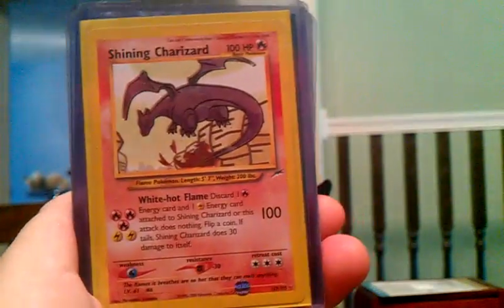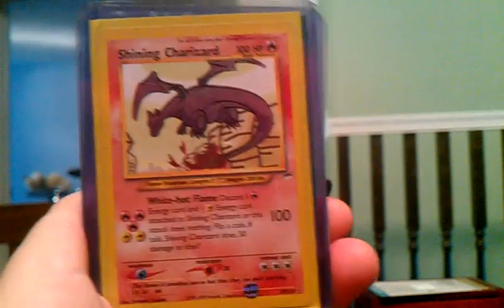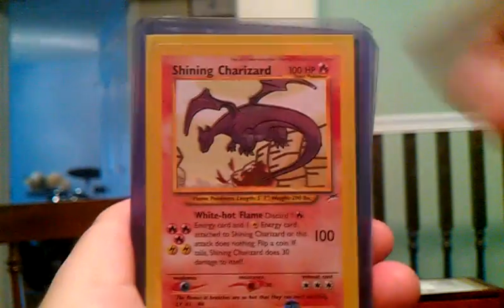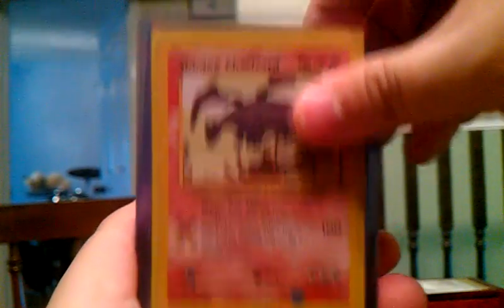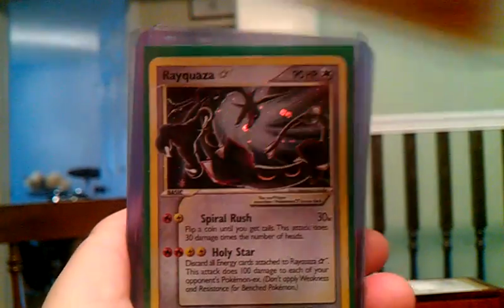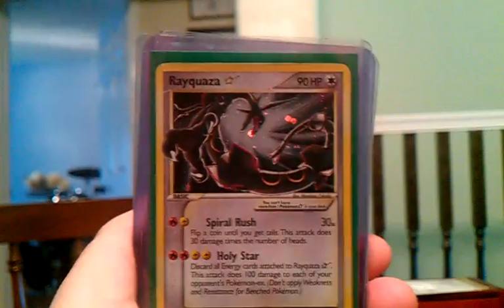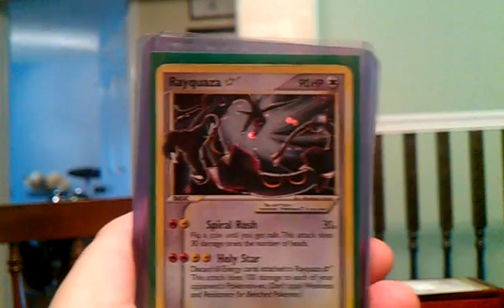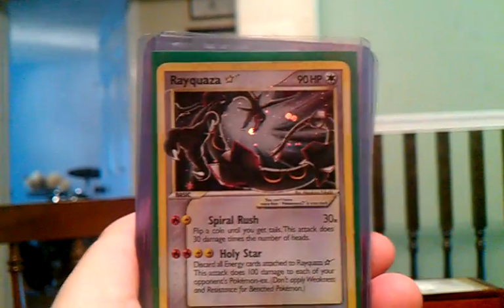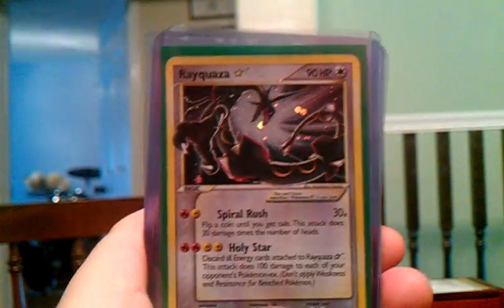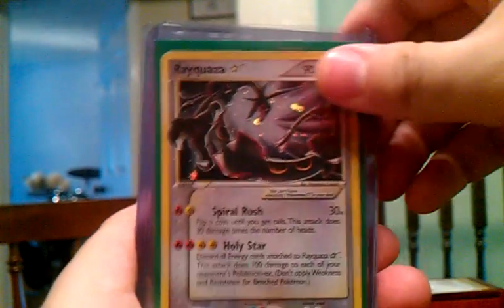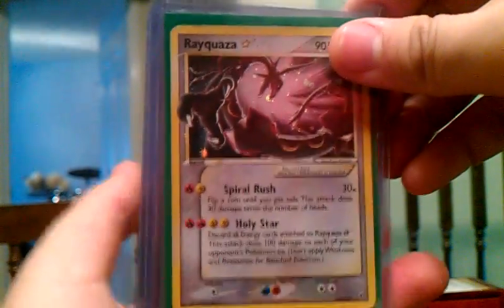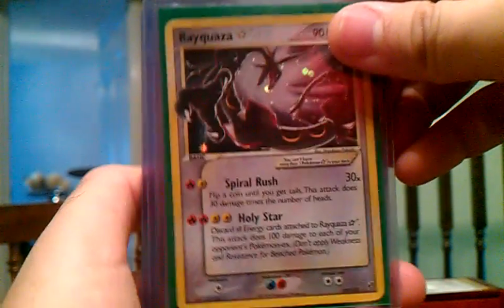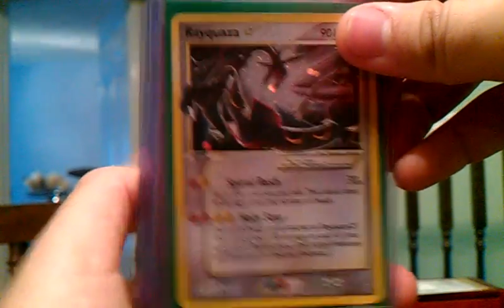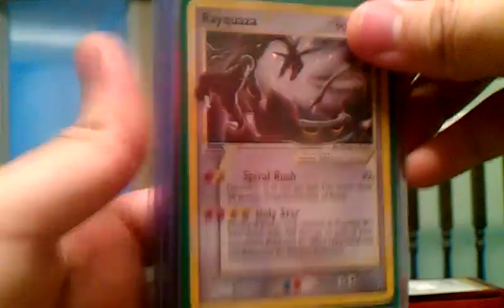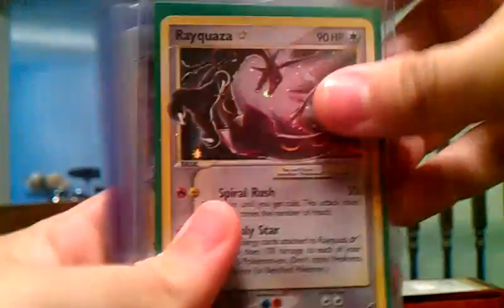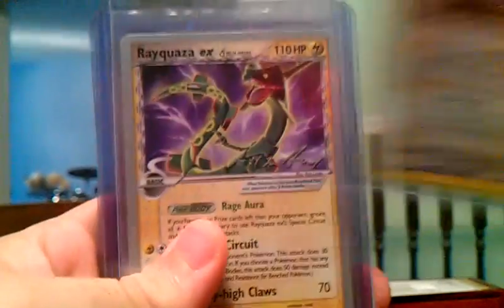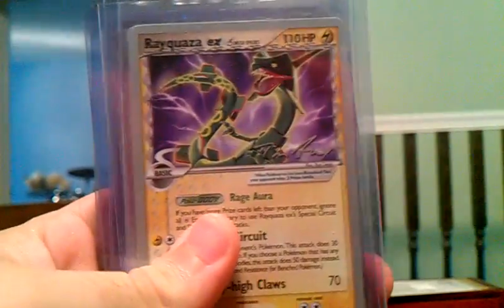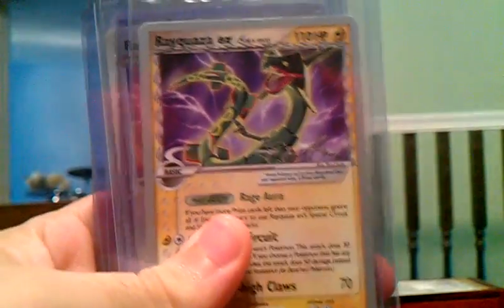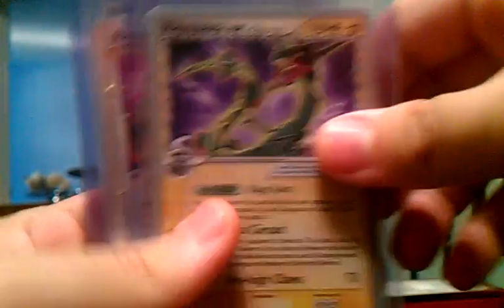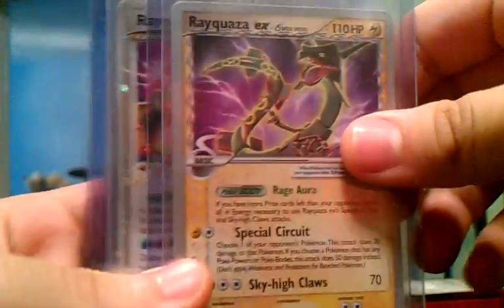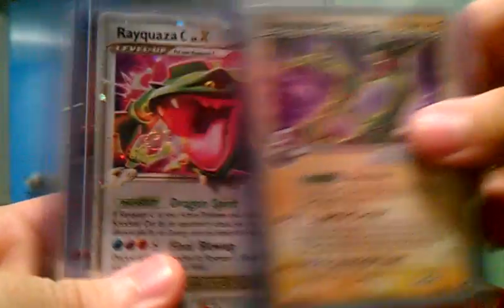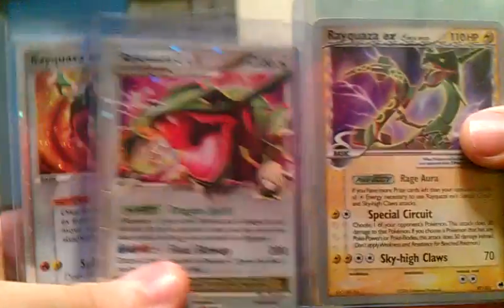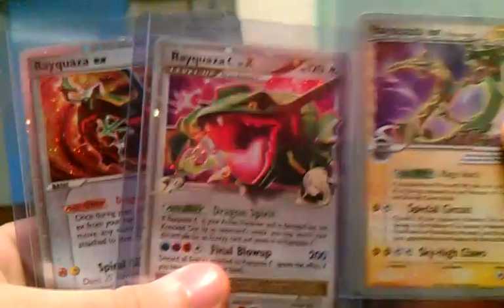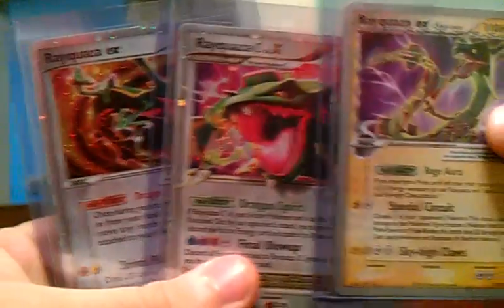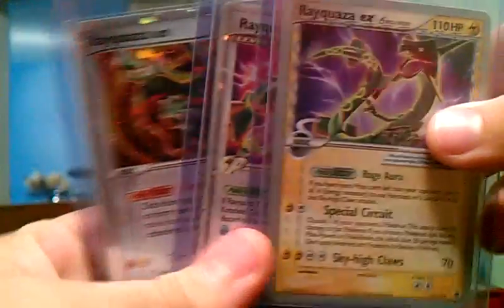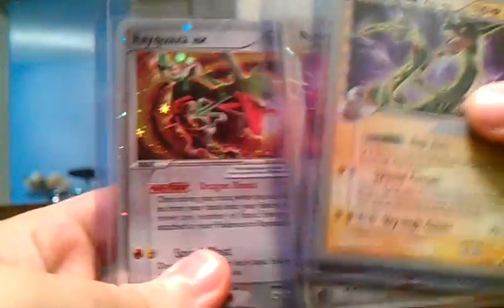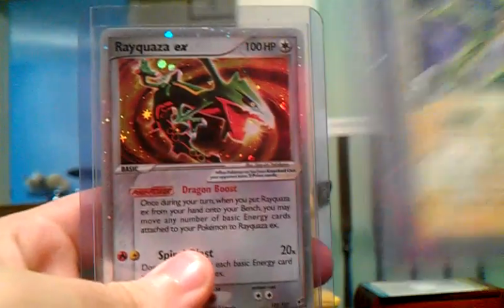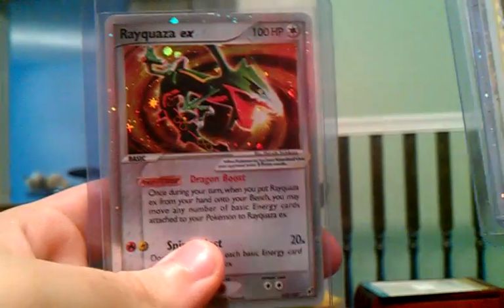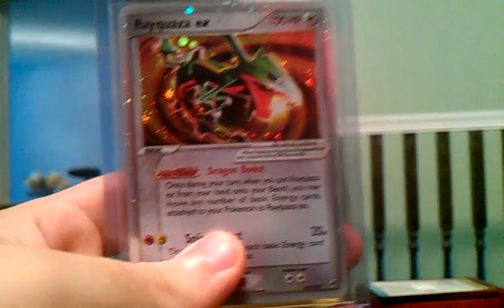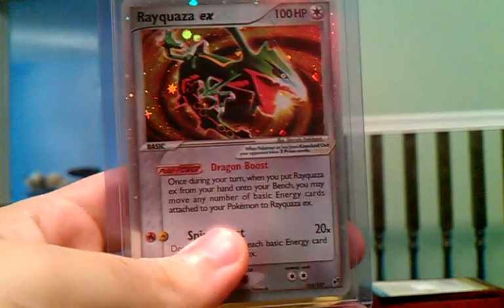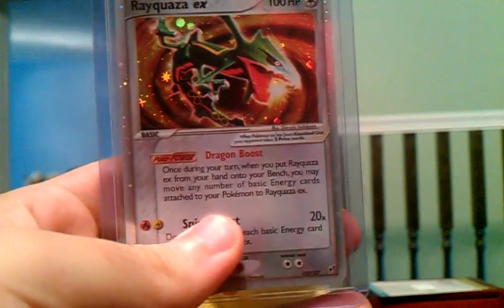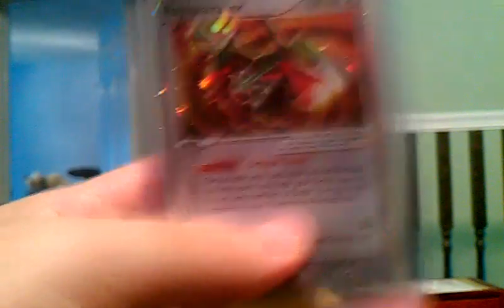Shining Charizard, and then we have this Rayquaza Star, Rayquaza EX from World Championships, Rayquaza C Level X Promo, and Rayquaza EX from Deoxys.